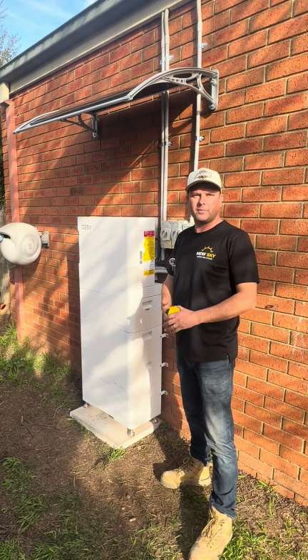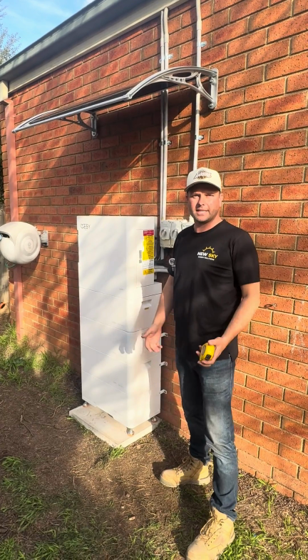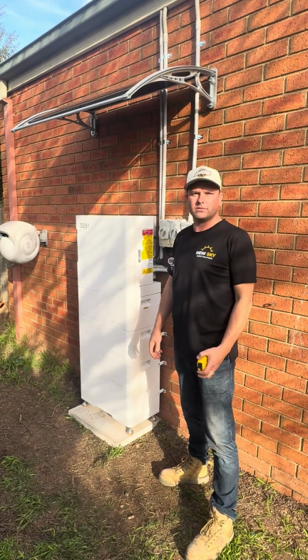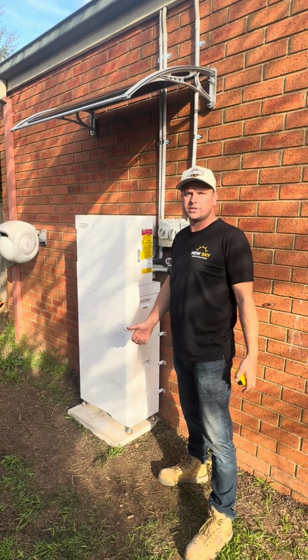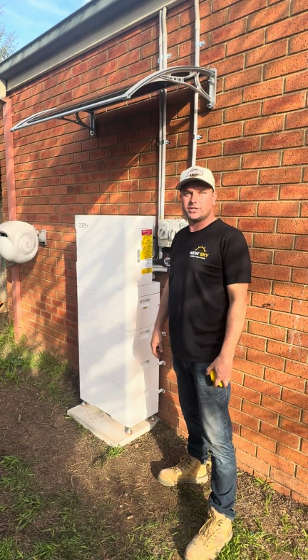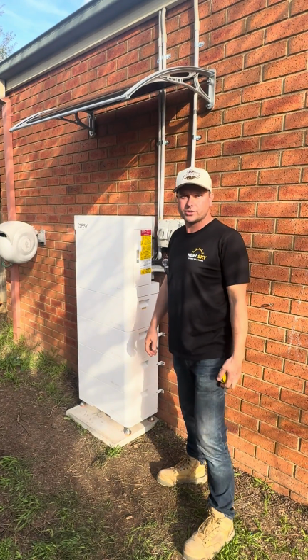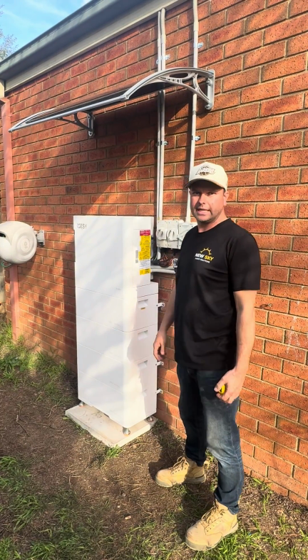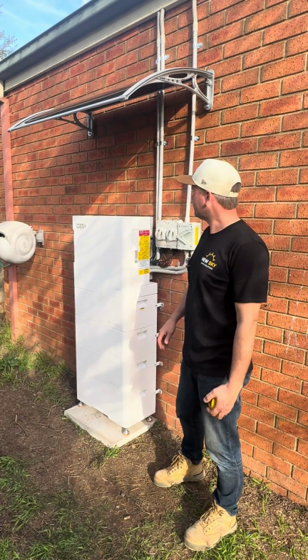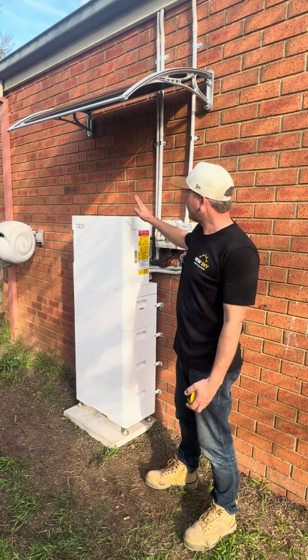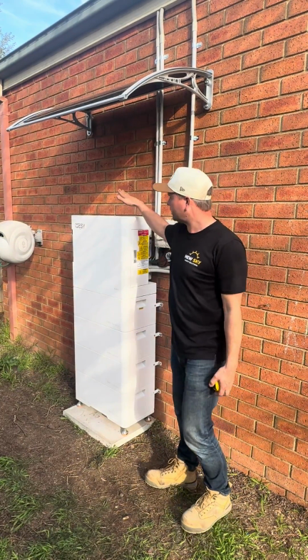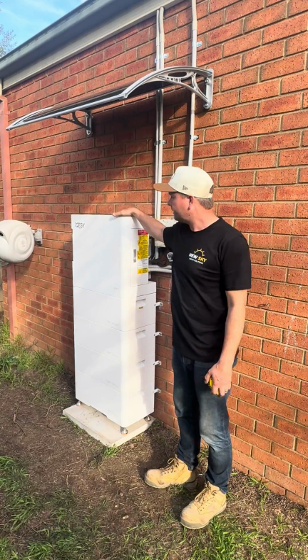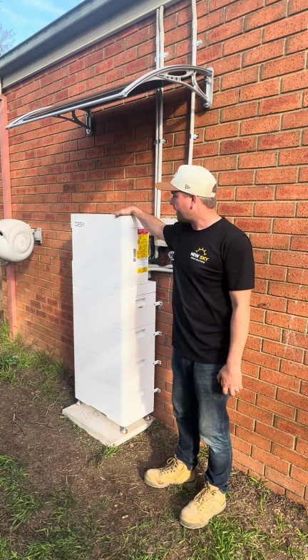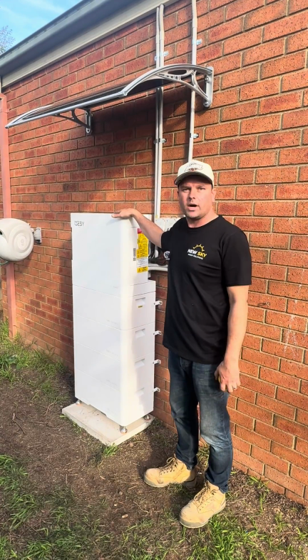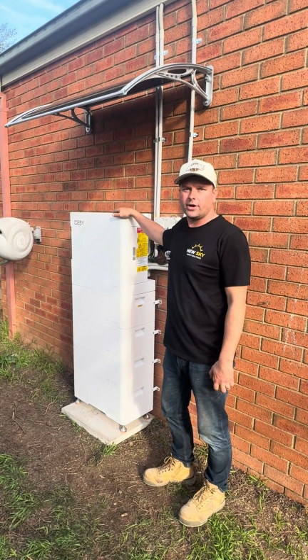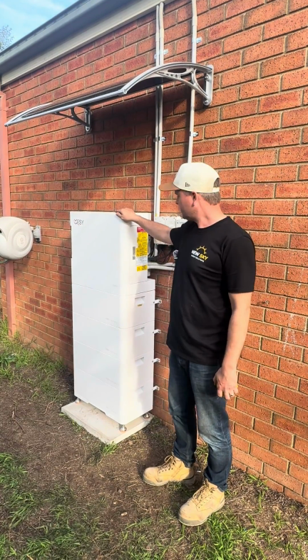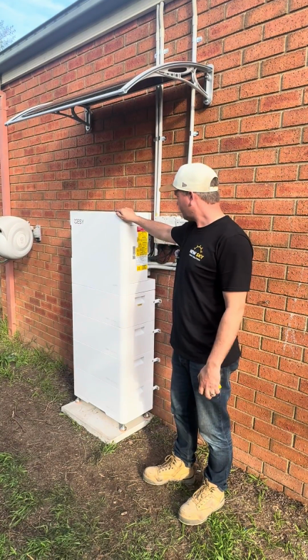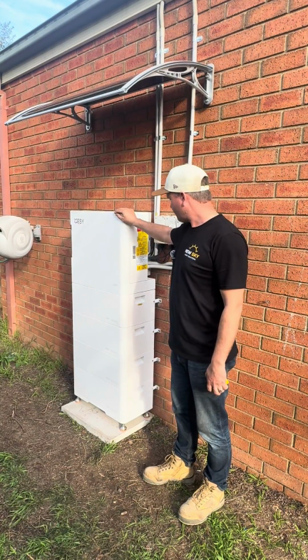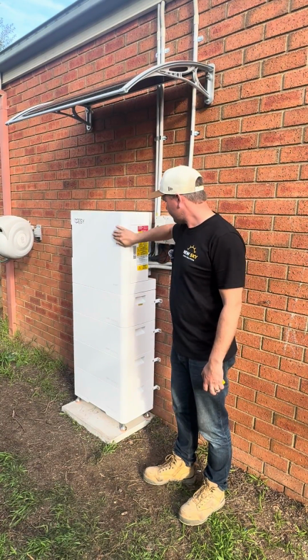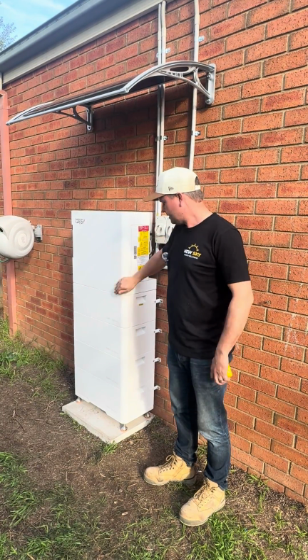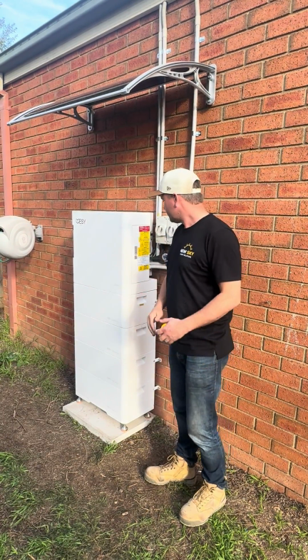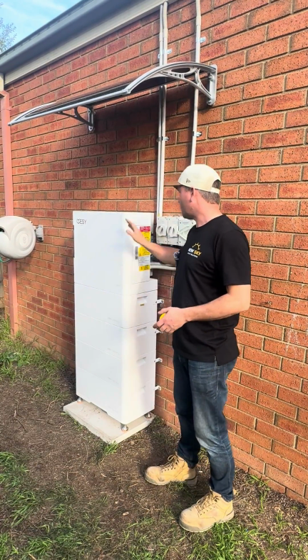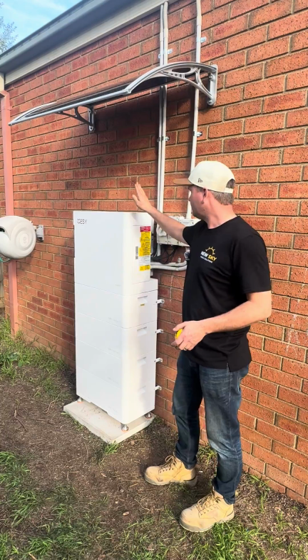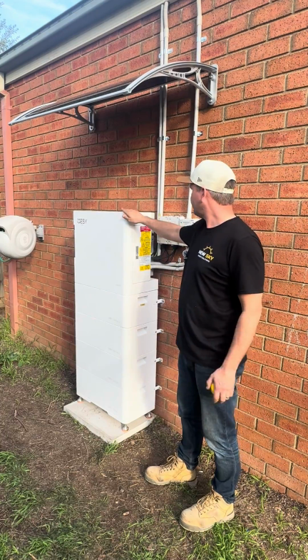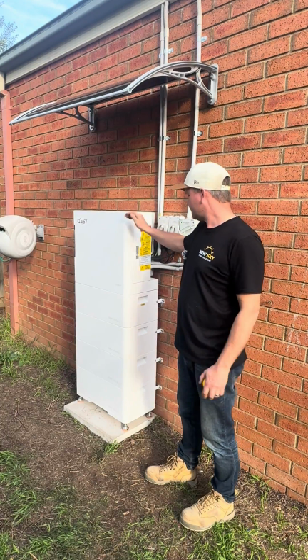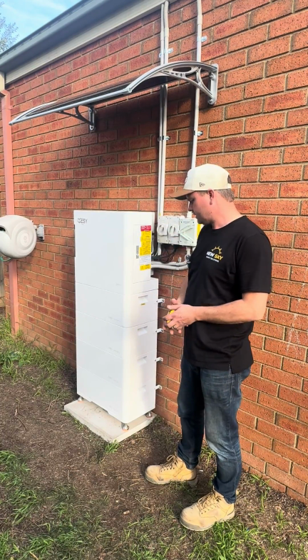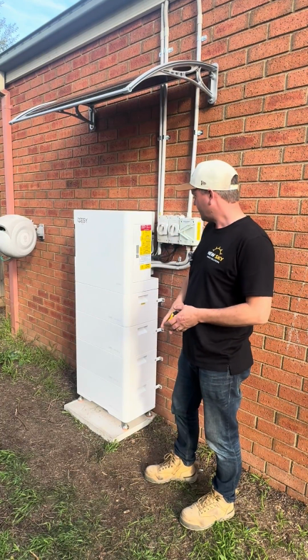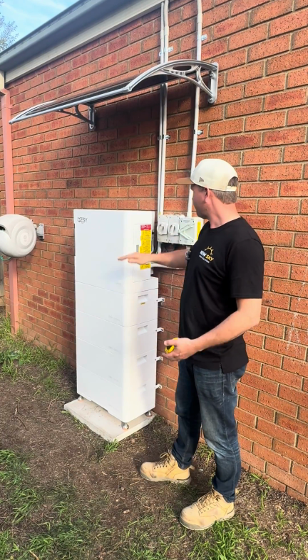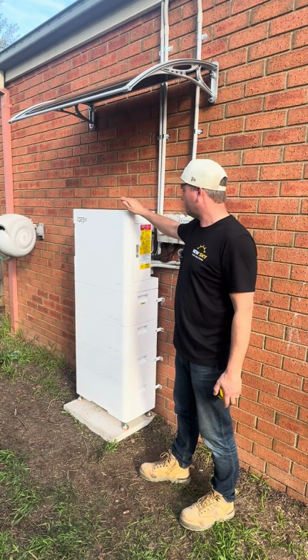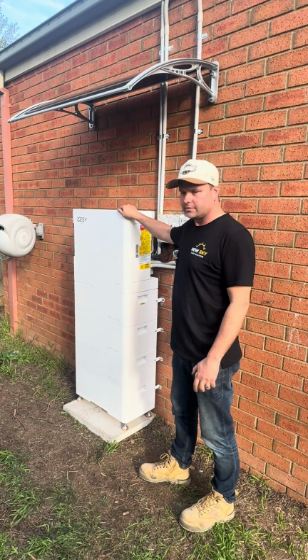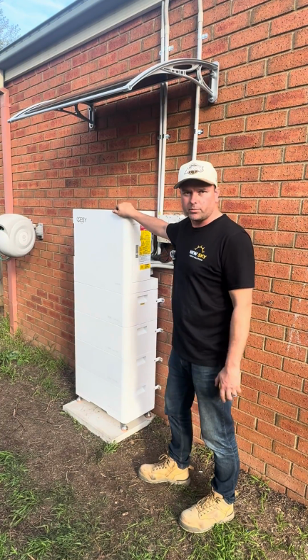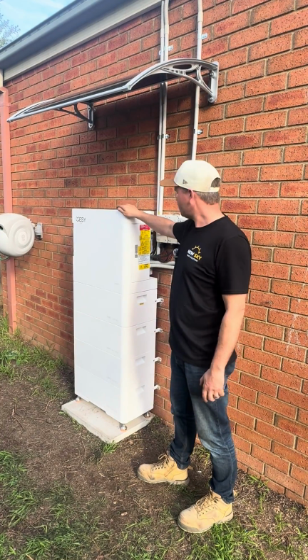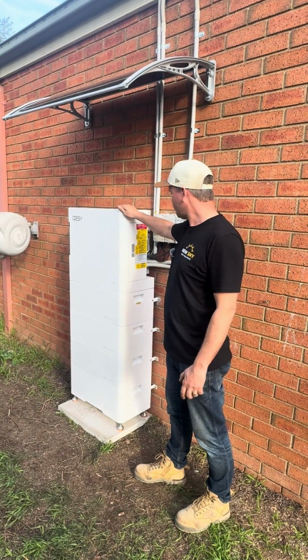Hi, my name's Kail from New Sky Energy Solutions. Today we're taking a look at the Easy Sun Home inverter and battery. This is one of my favorite systems — it's great for your small to medium size home.